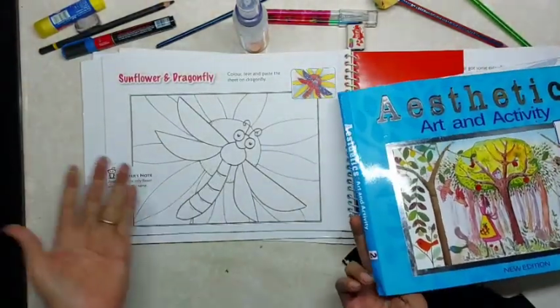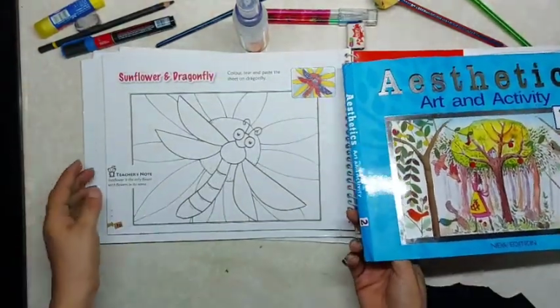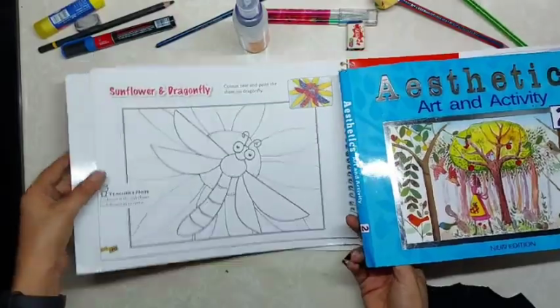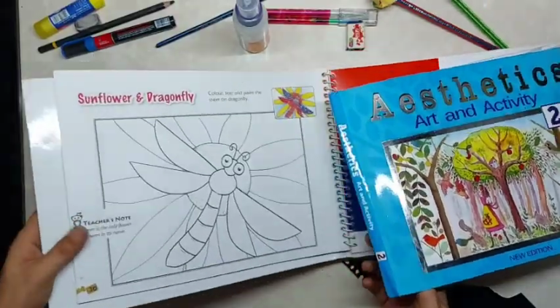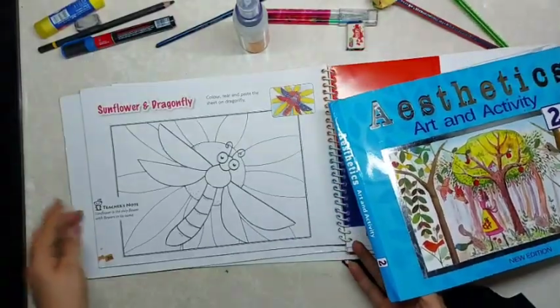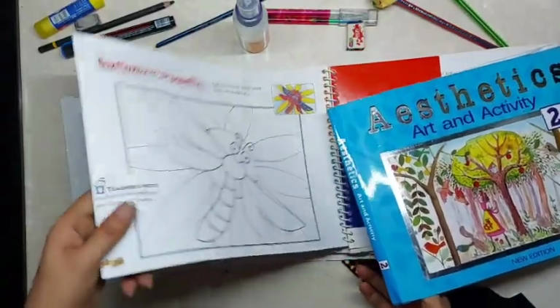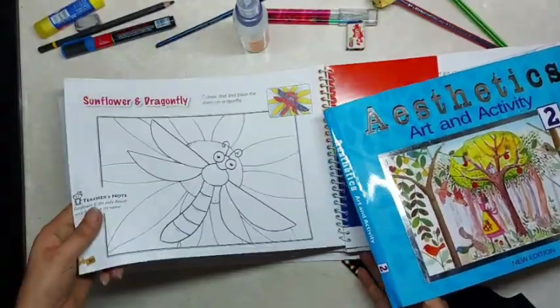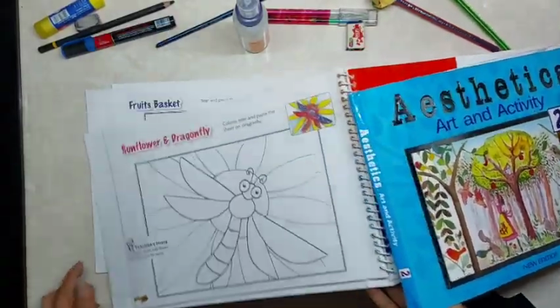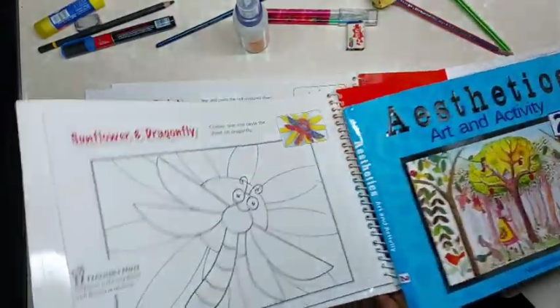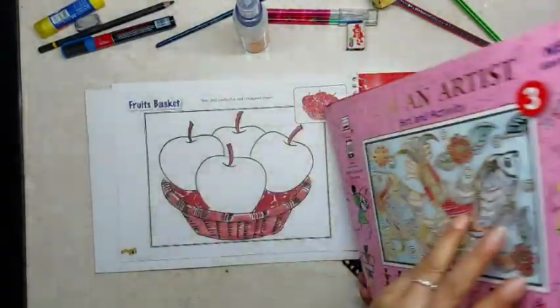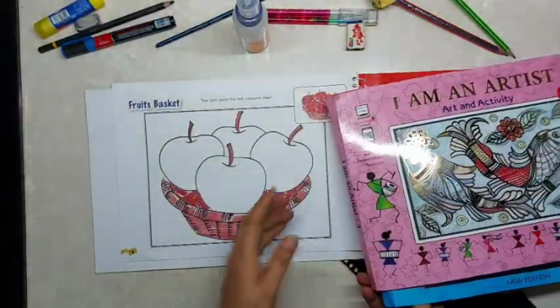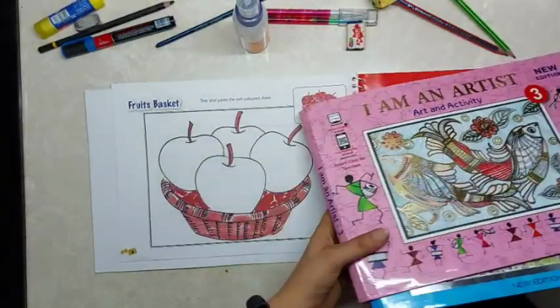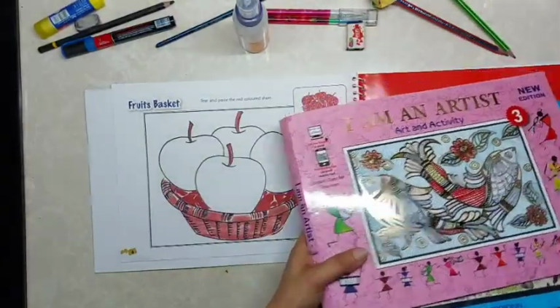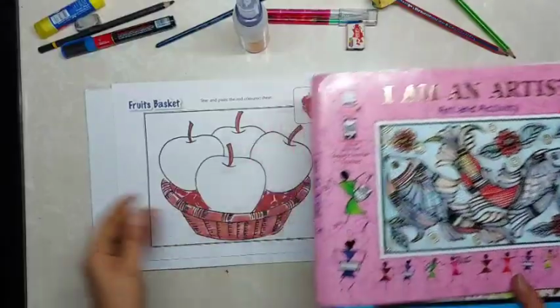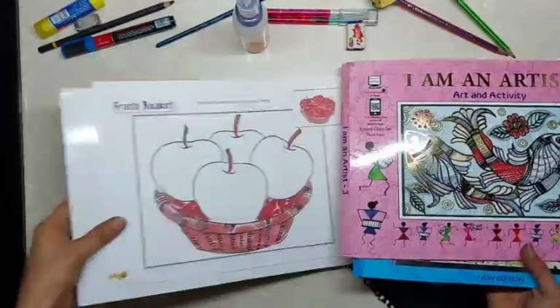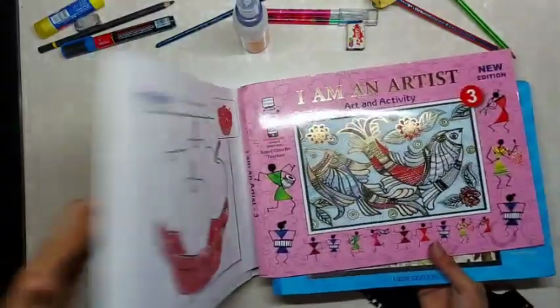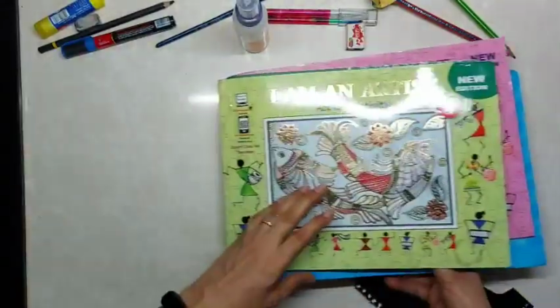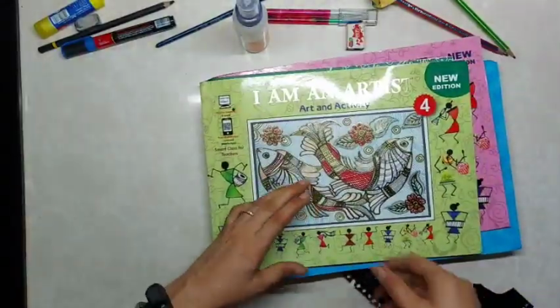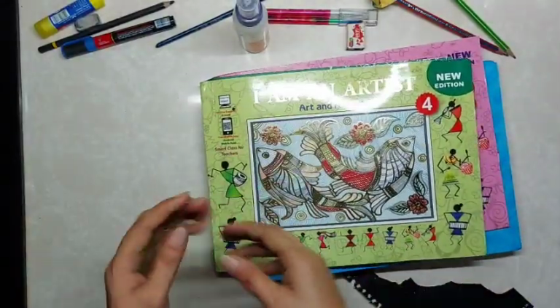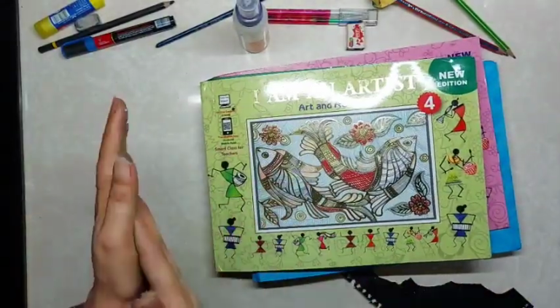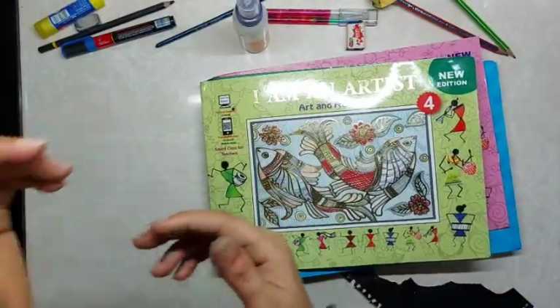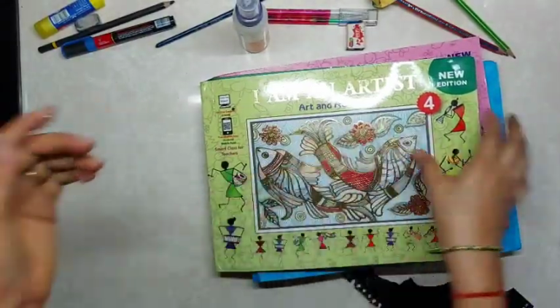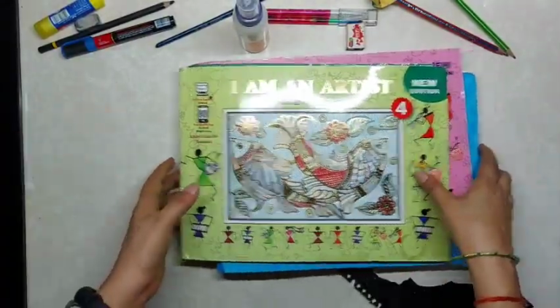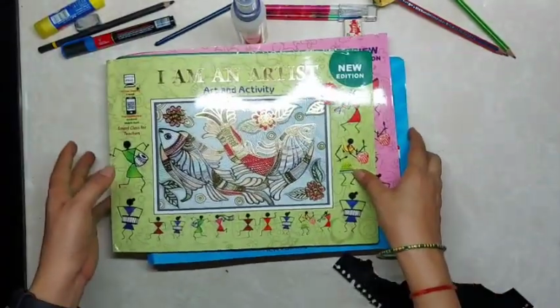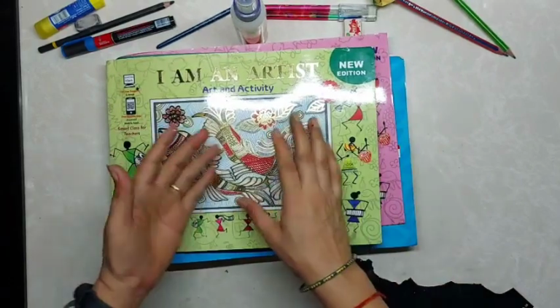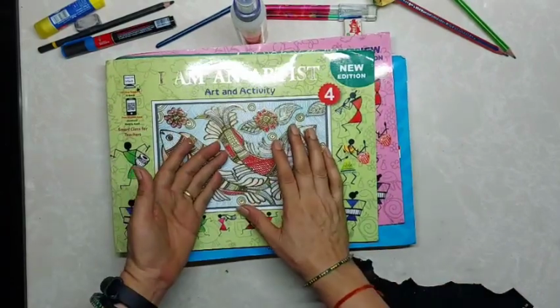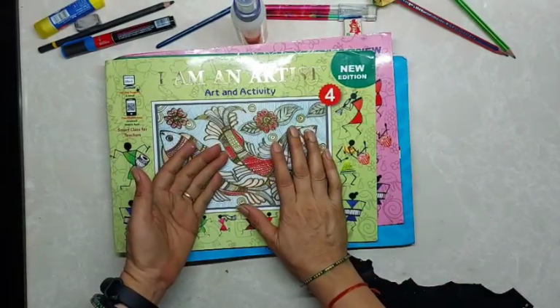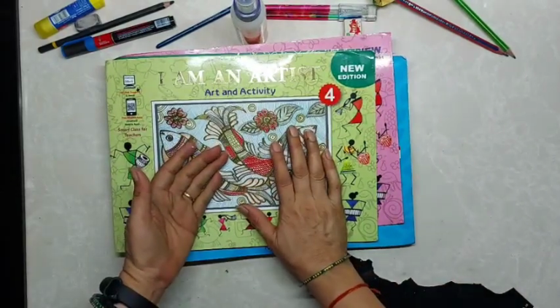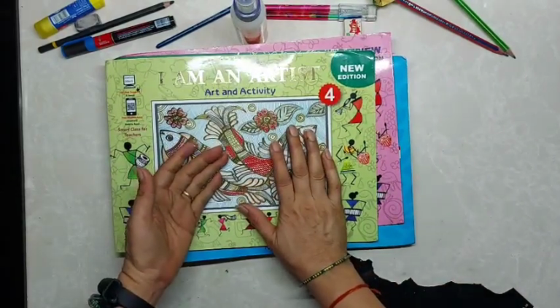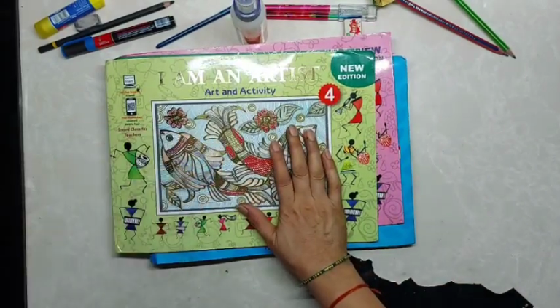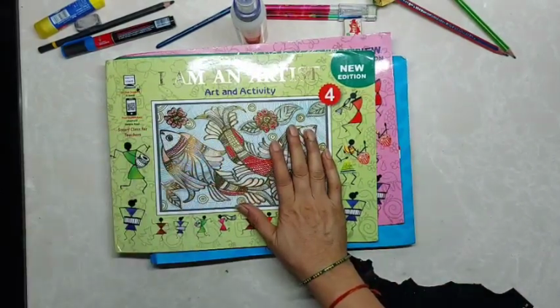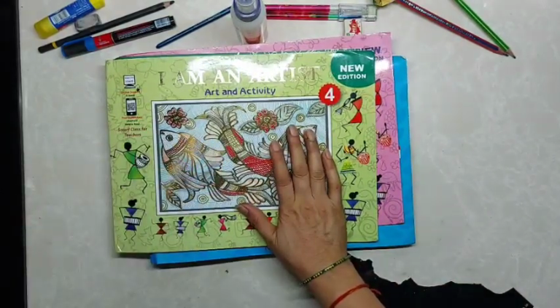This dragonfly and these apples — children can do these also. So happy Raksha Bandhan! Enjoy the festival and enjoy your coloring and craft works.